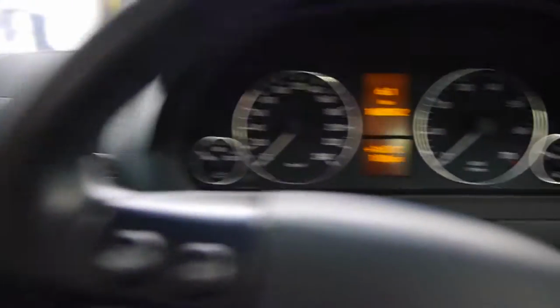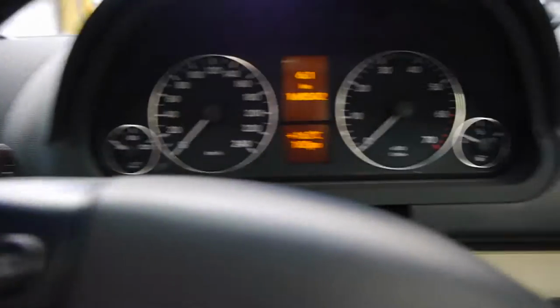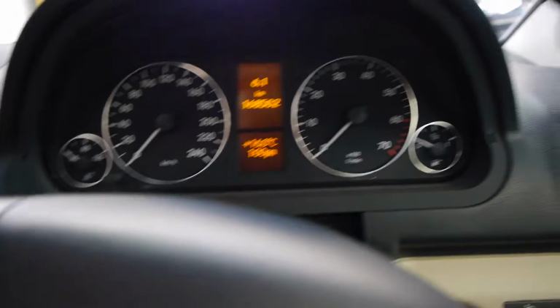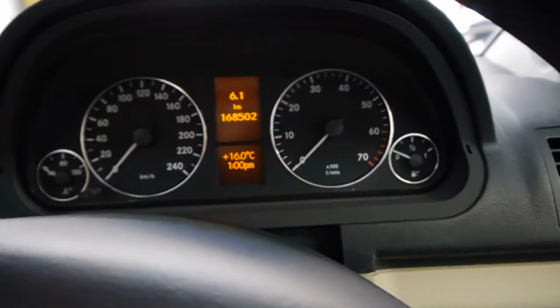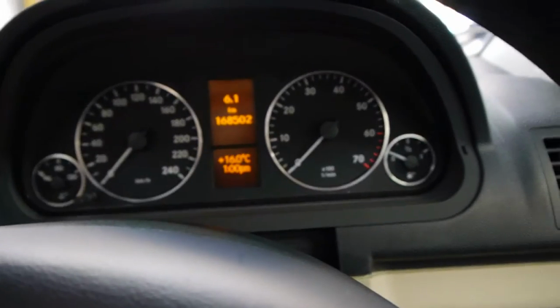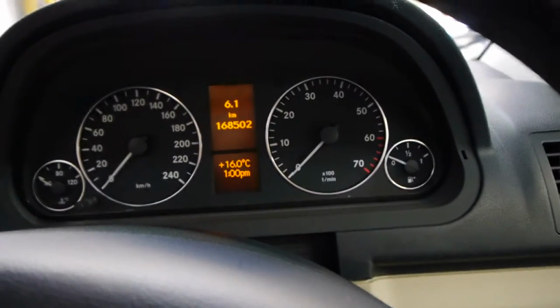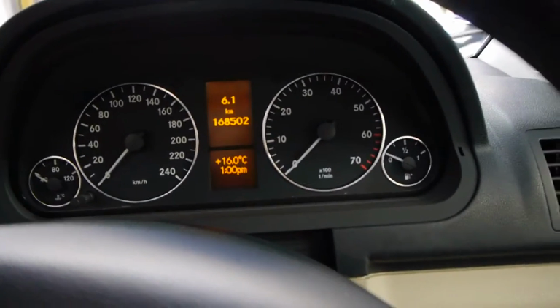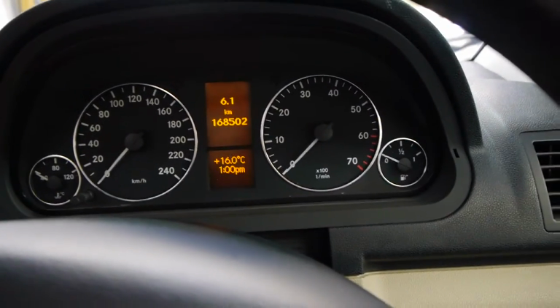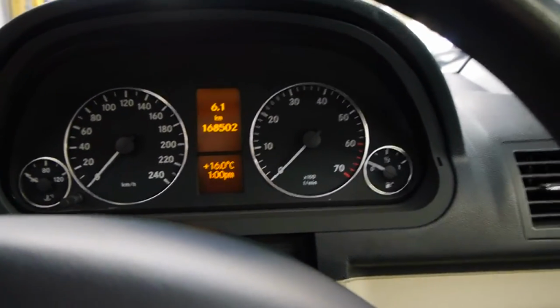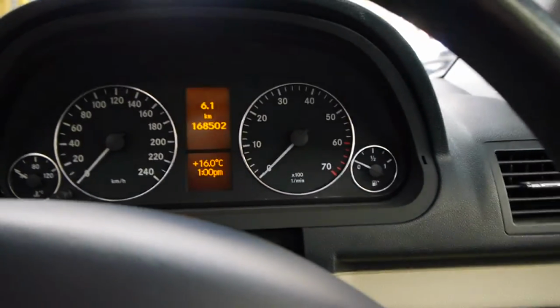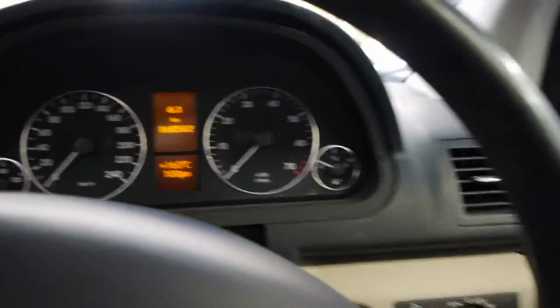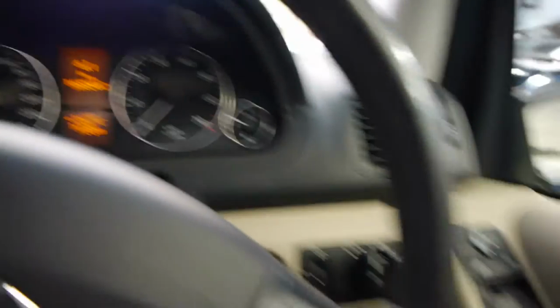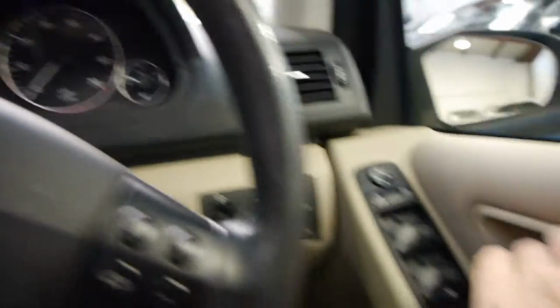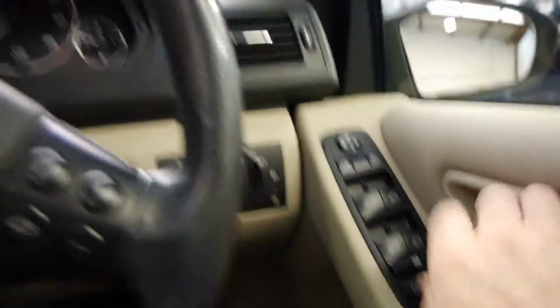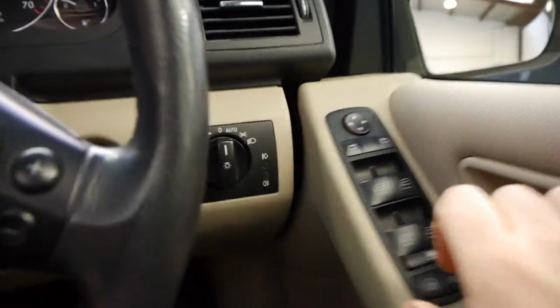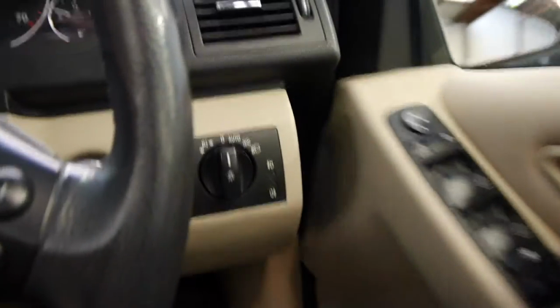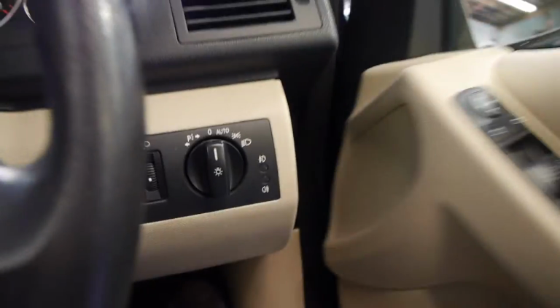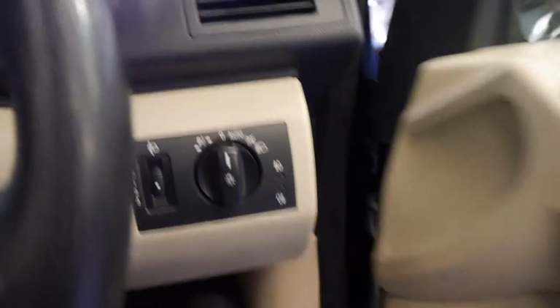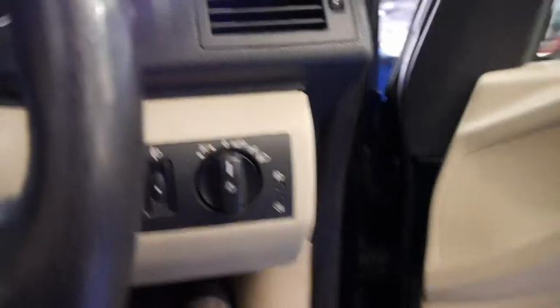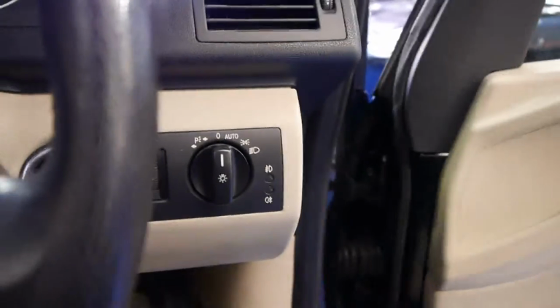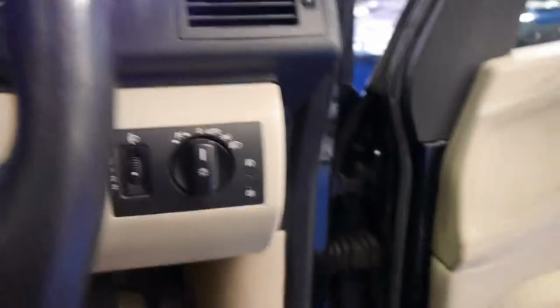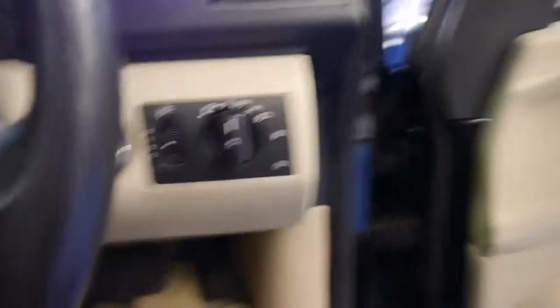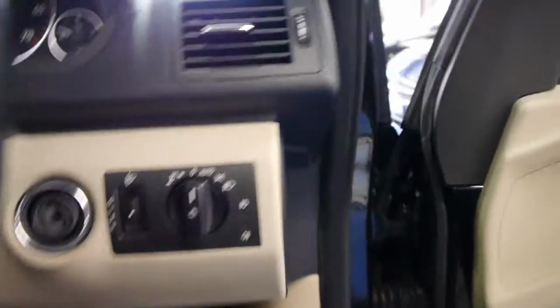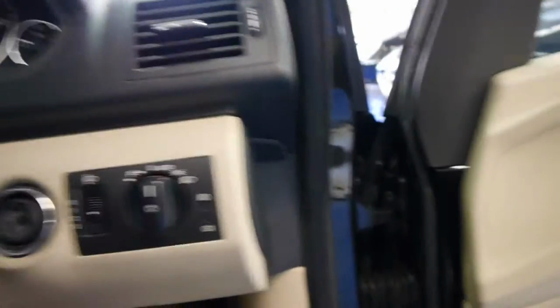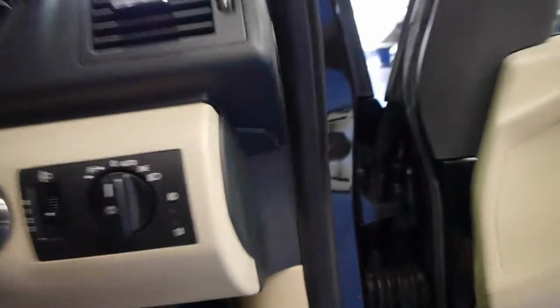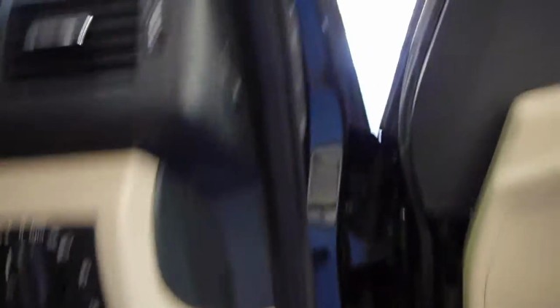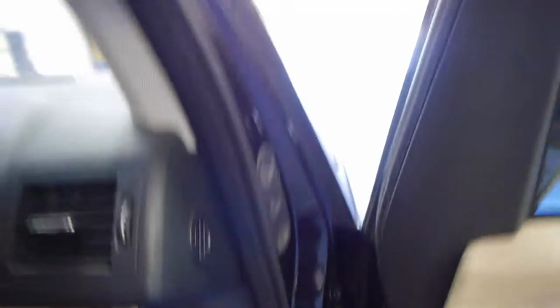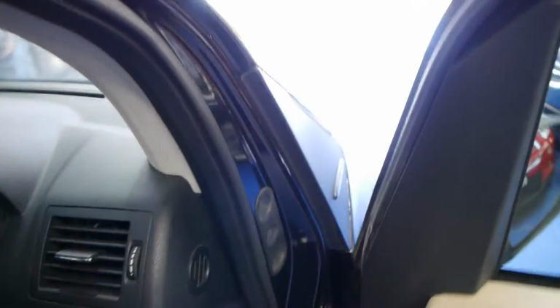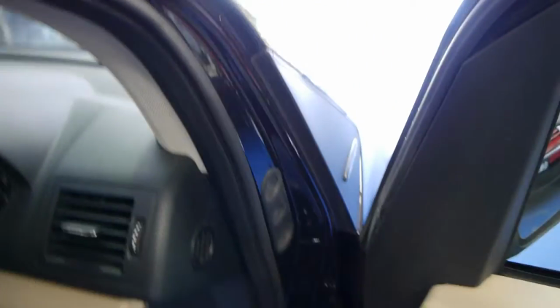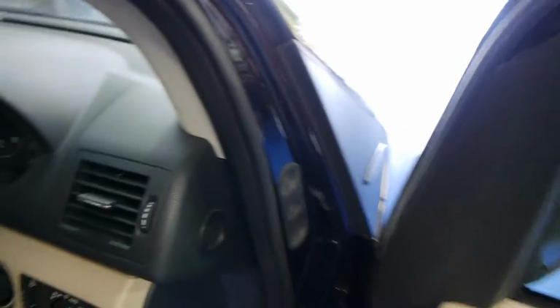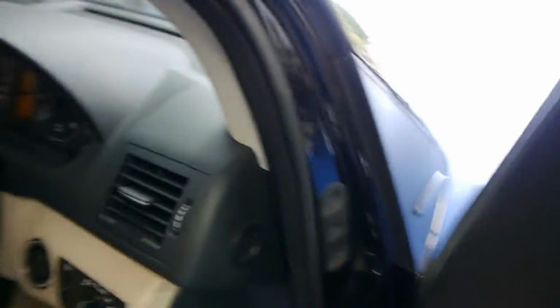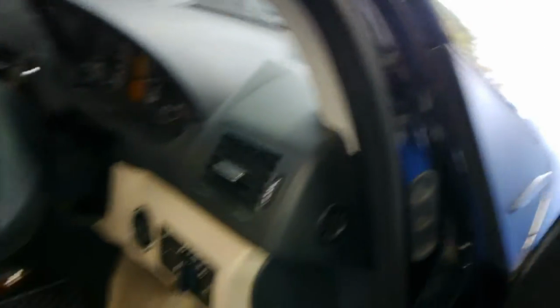The dashboard's in excellent condition — we've only just cleaned it, we haven't even given it a detail yet. And as I said, the spare remote control keys are included.